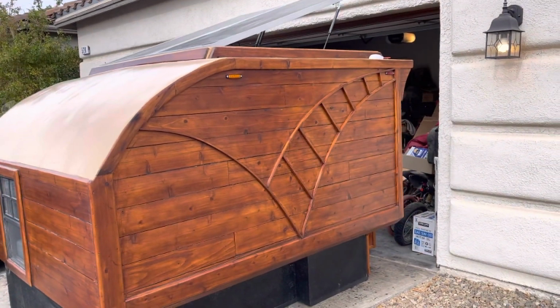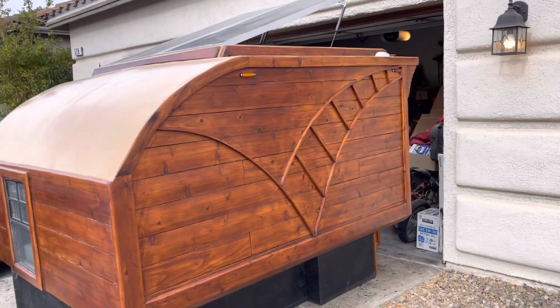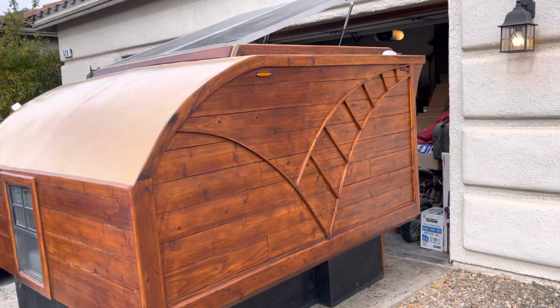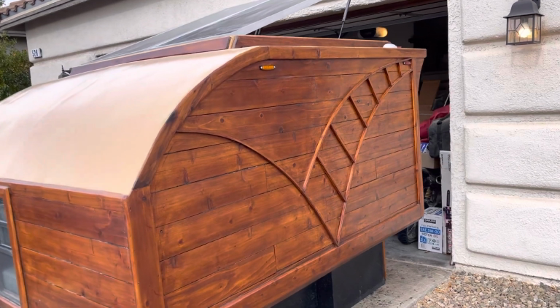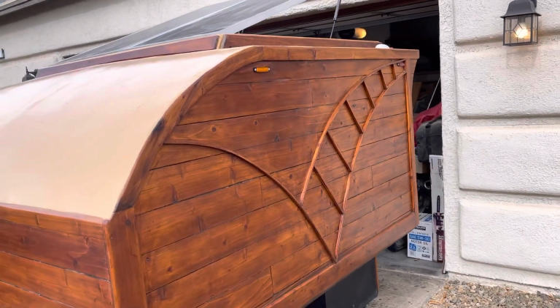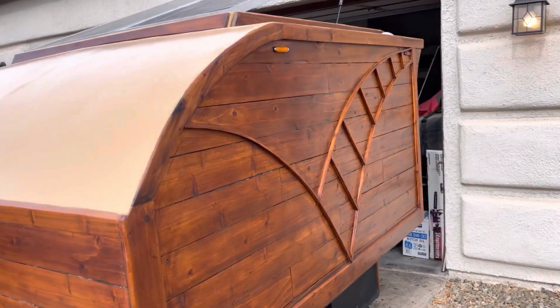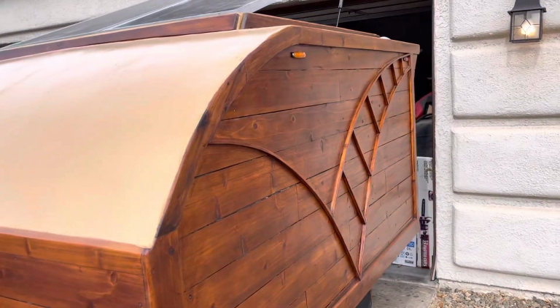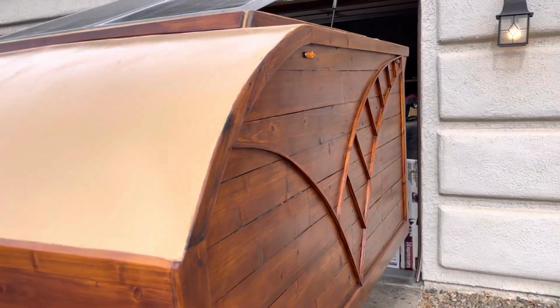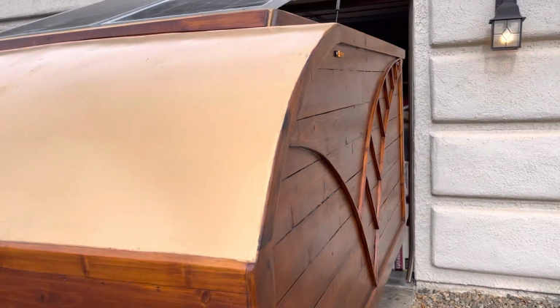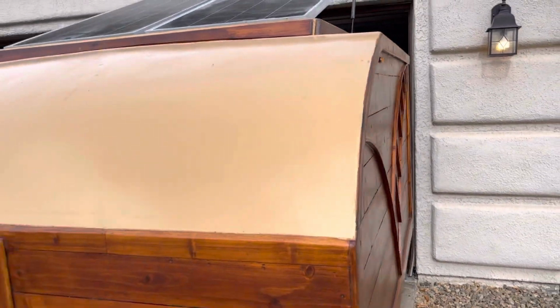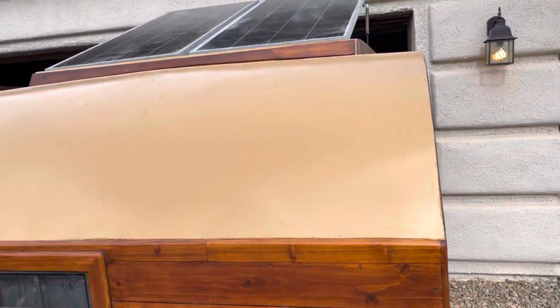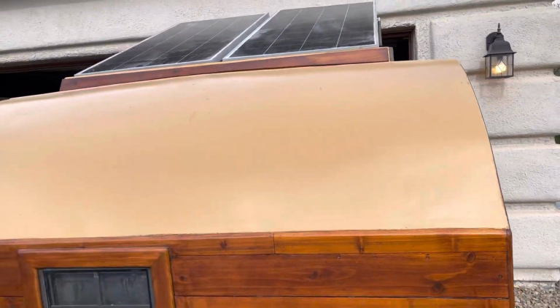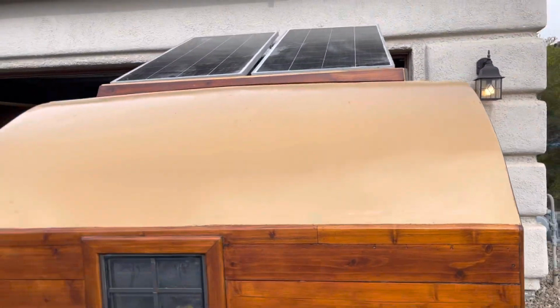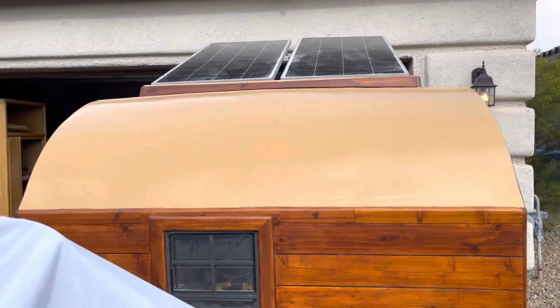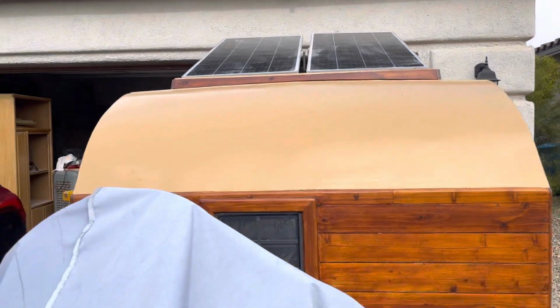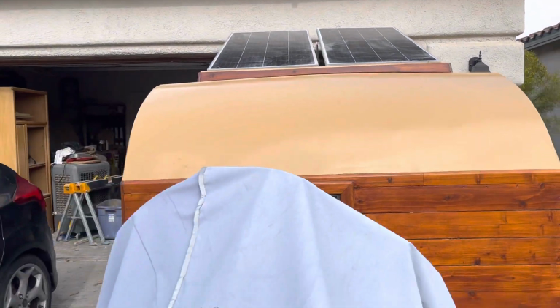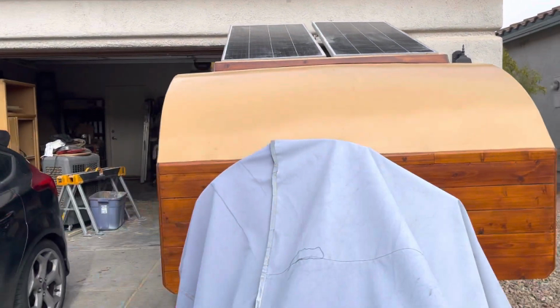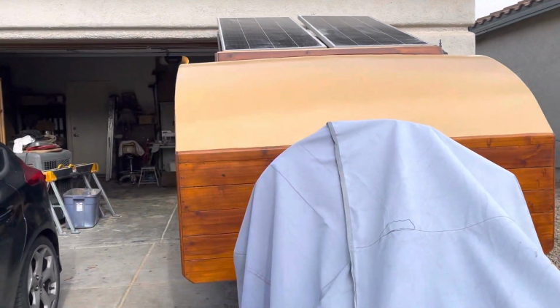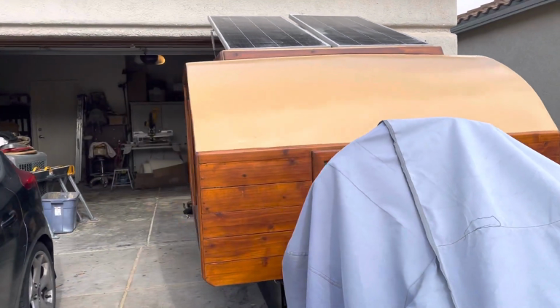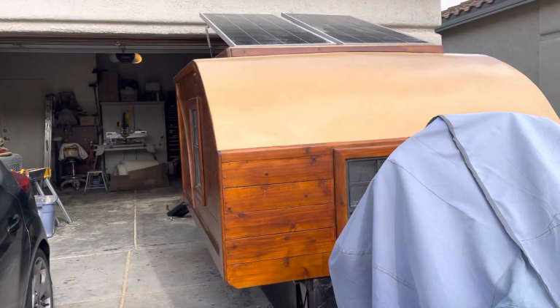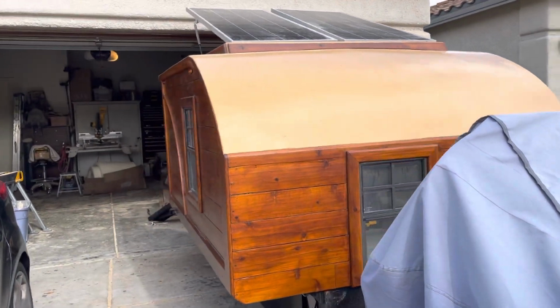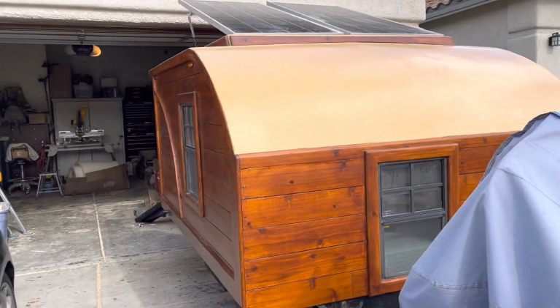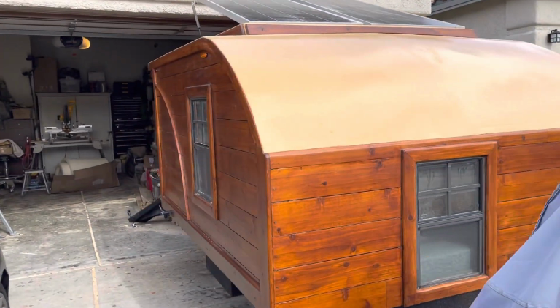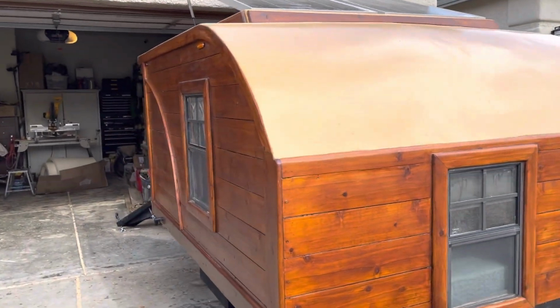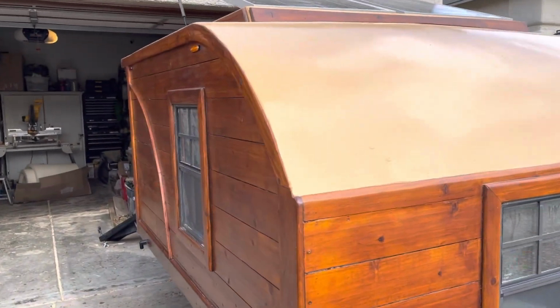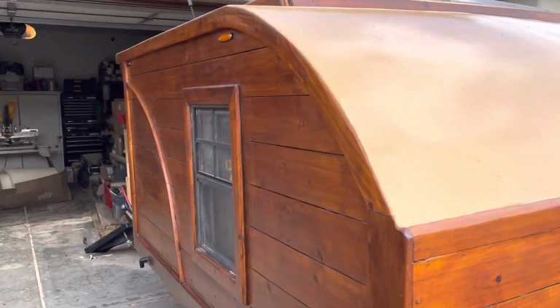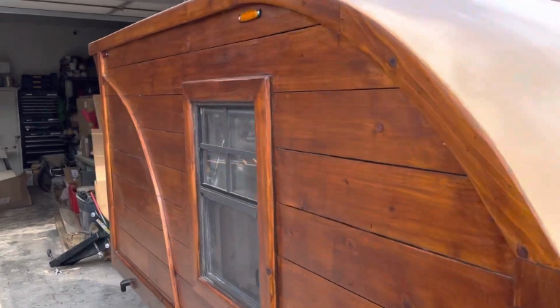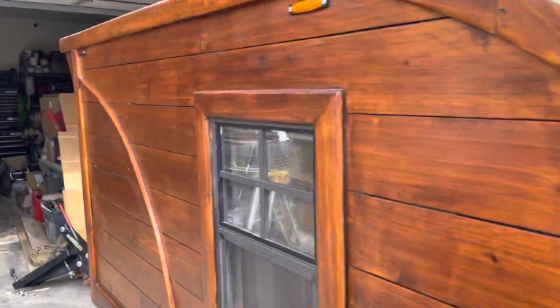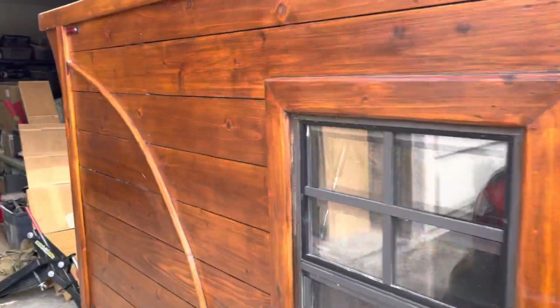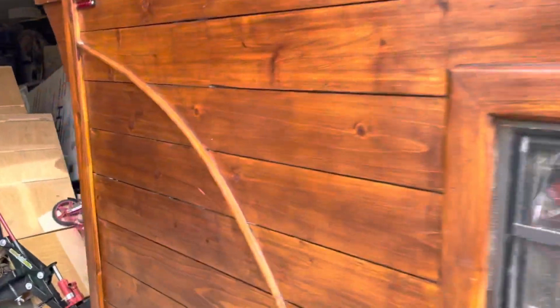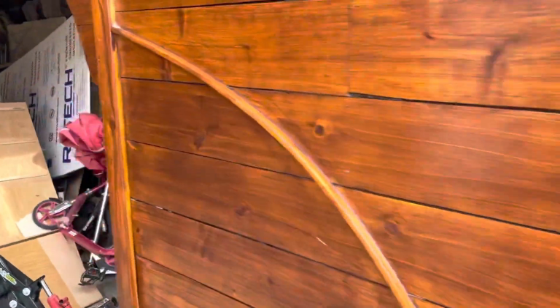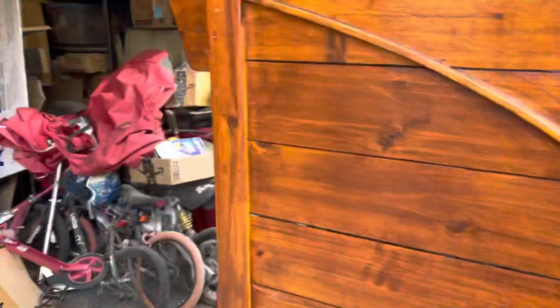It's not going to necessarily be a full tour video on 4.0, but I will give you guys a little sneak peek on the inside here. This has turned out to be a really fun and I think quite an interesting build.